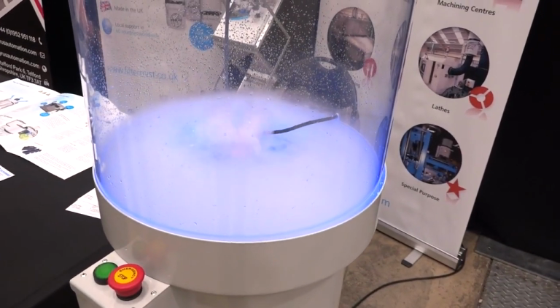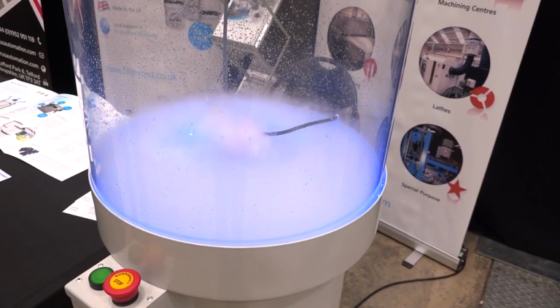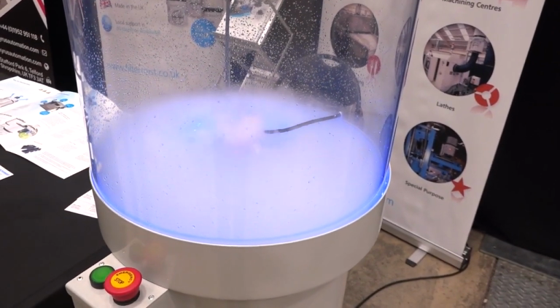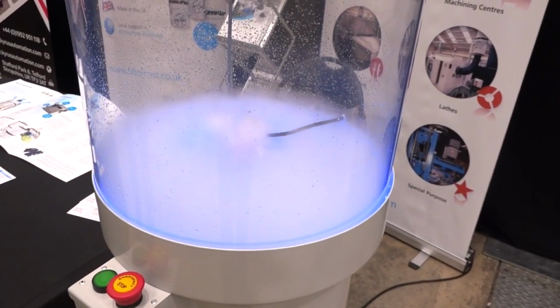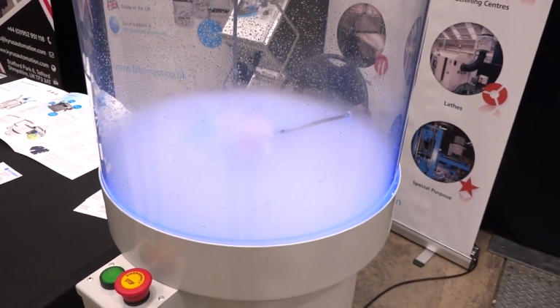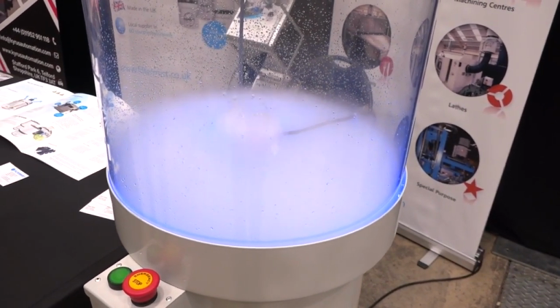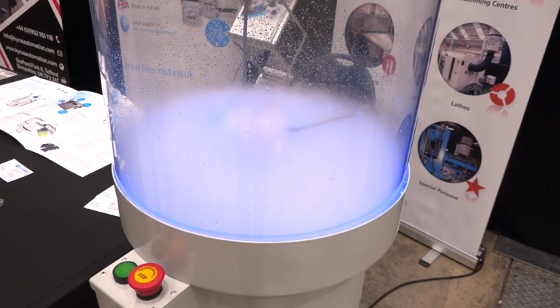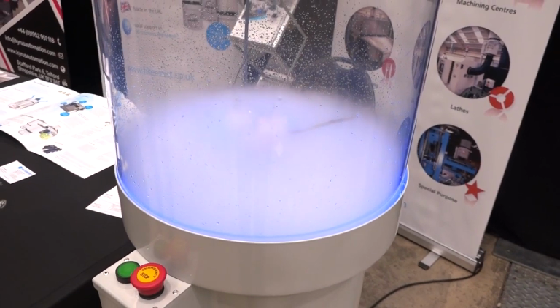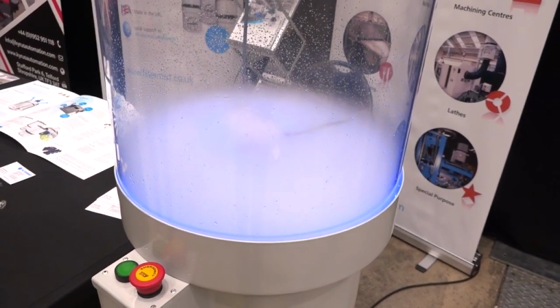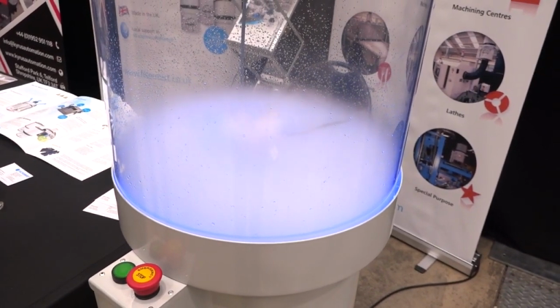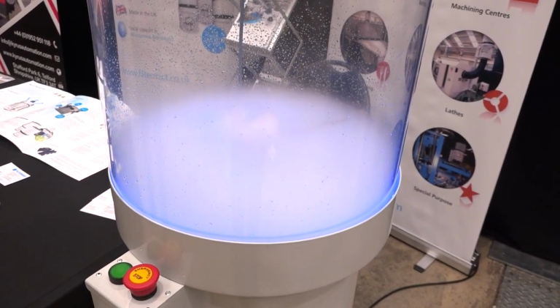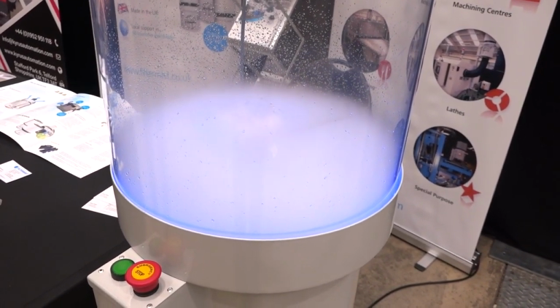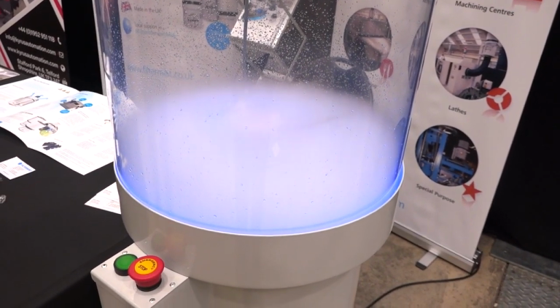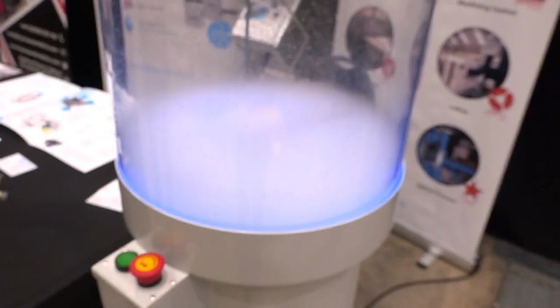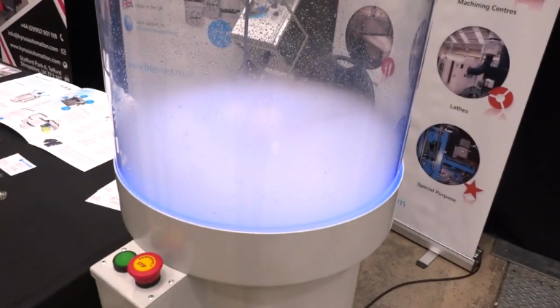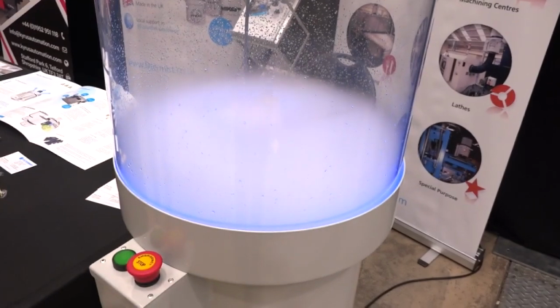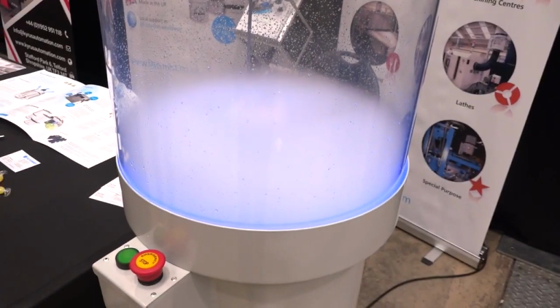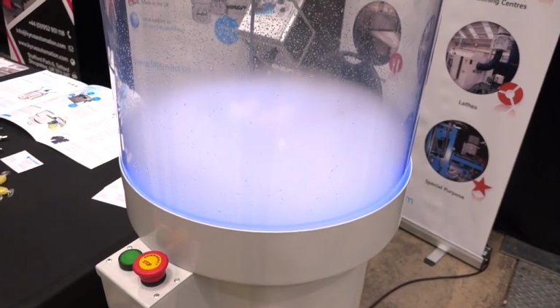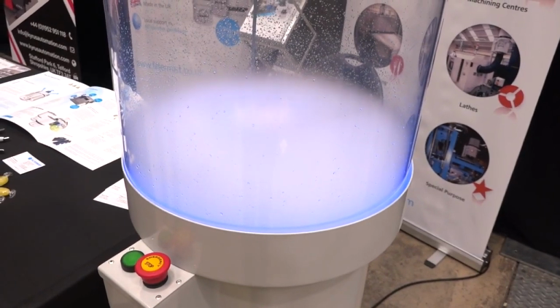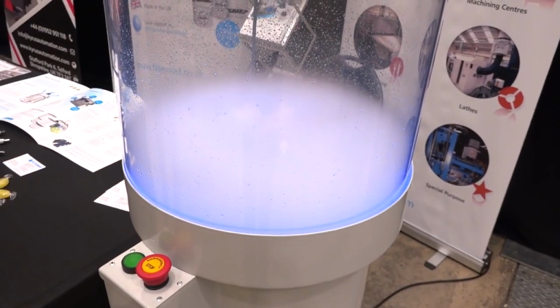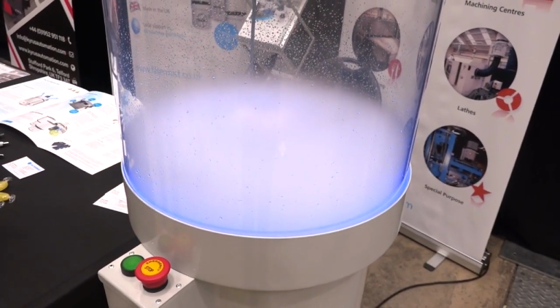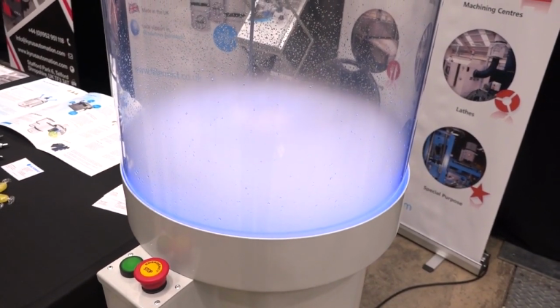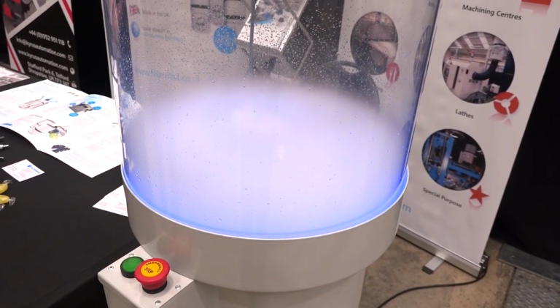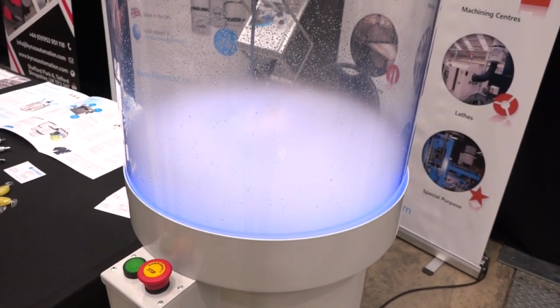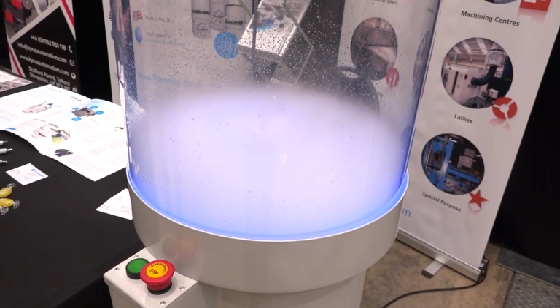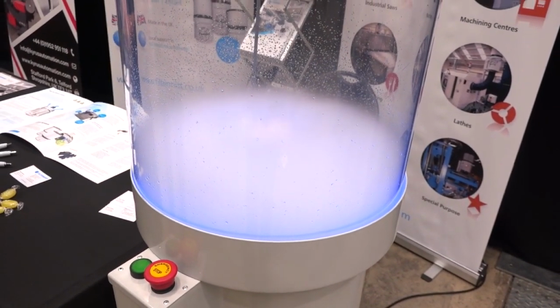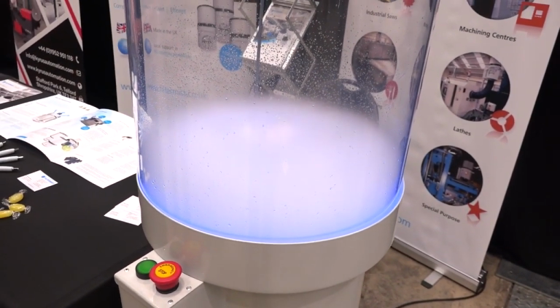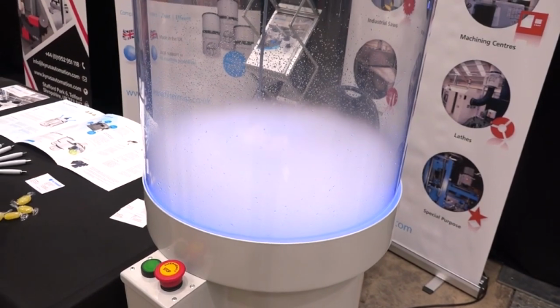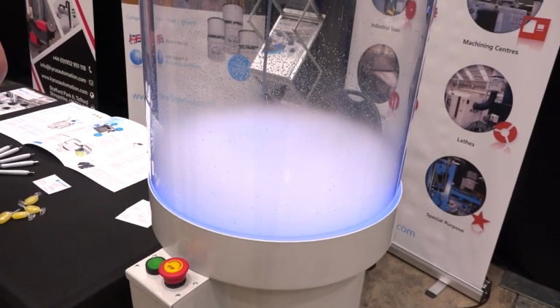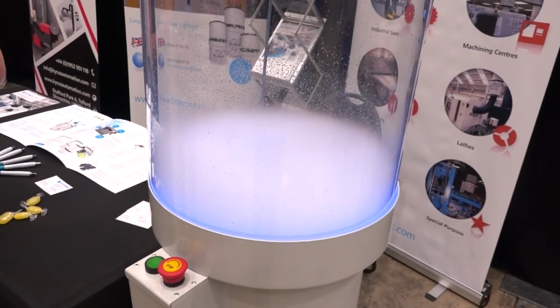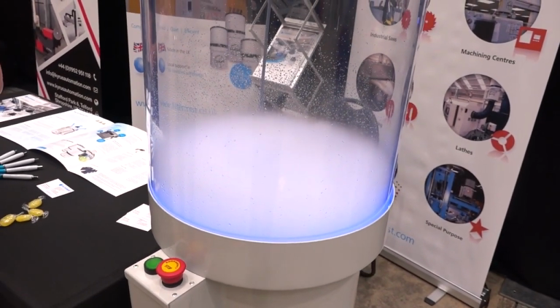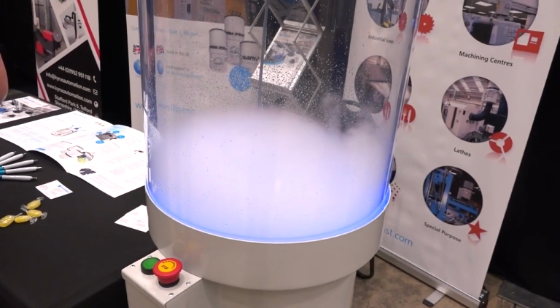Yeah, absolutely. This is to give you an idea of how oil mist works within a machine tool, like at the FANUC. And the filter mist unit is designed to protect people by extracting the oil mist, returning the oil to the machine tool, saving a little bit of money on the coolant, protecting the workers, and giving clean air in the workshop.